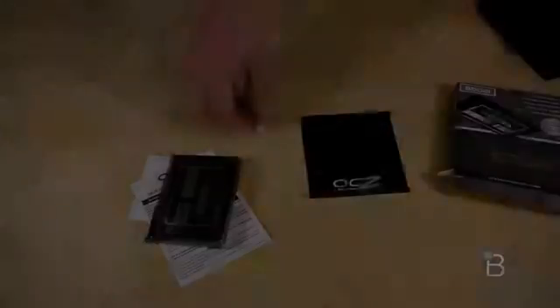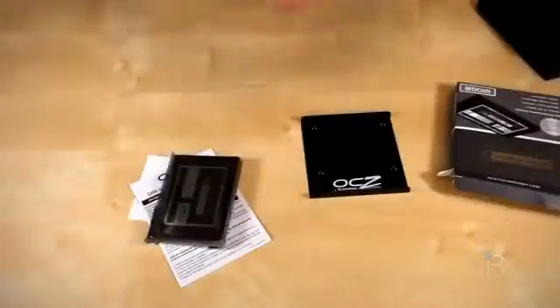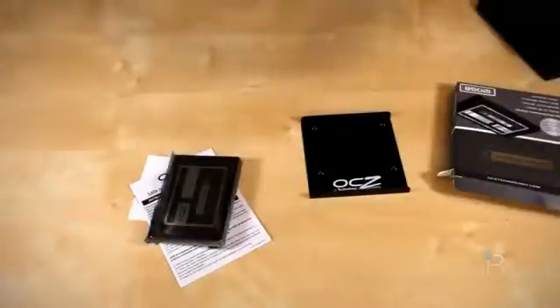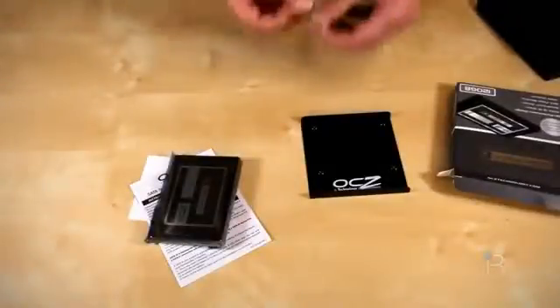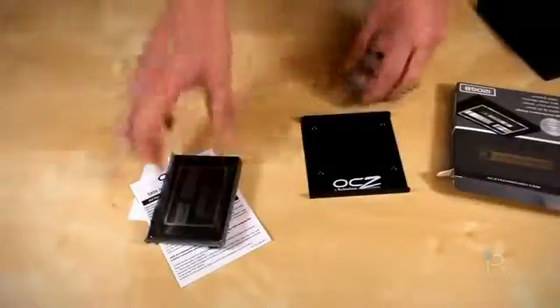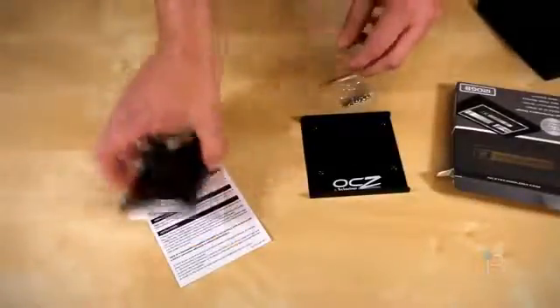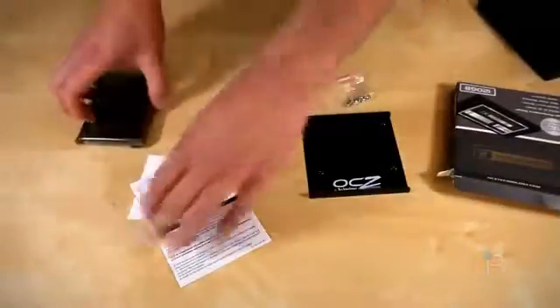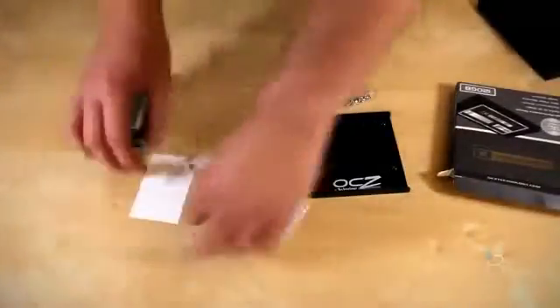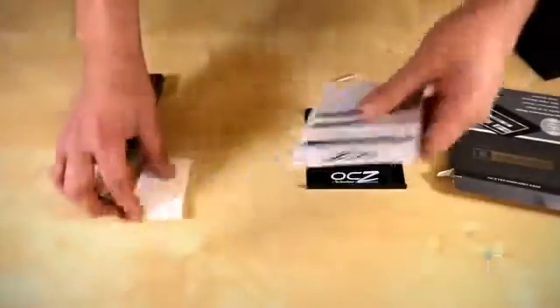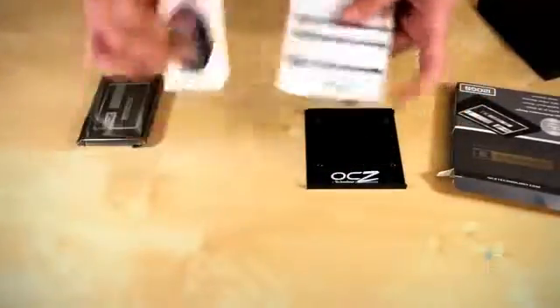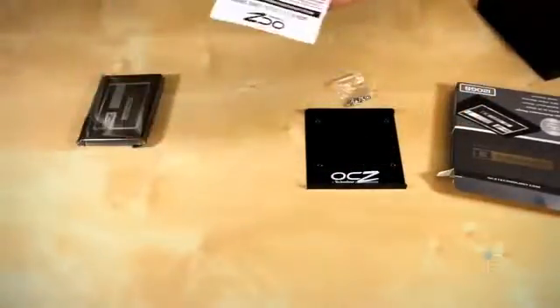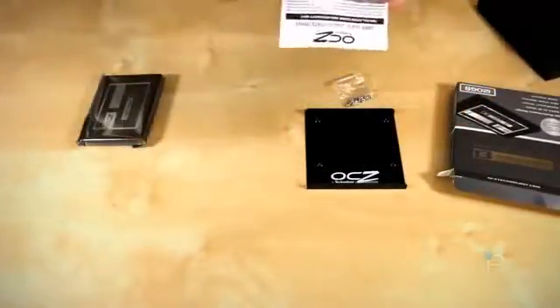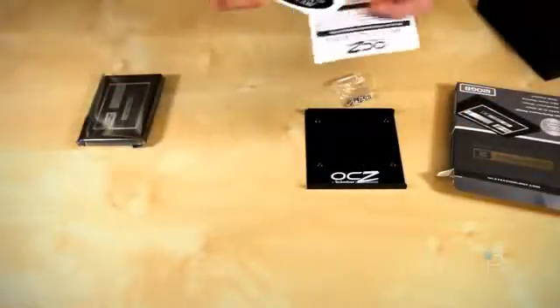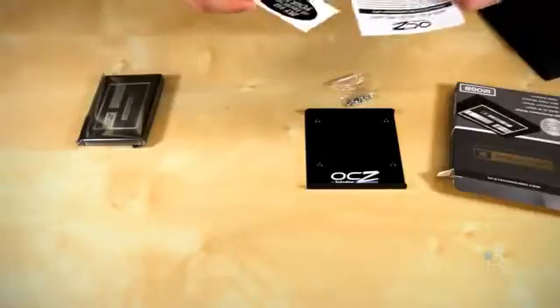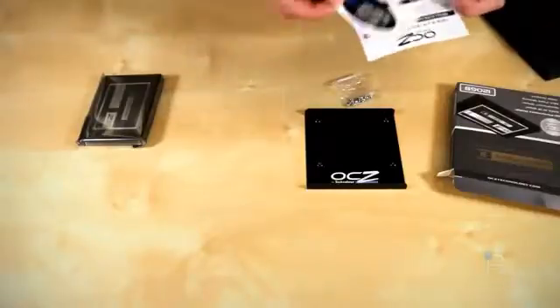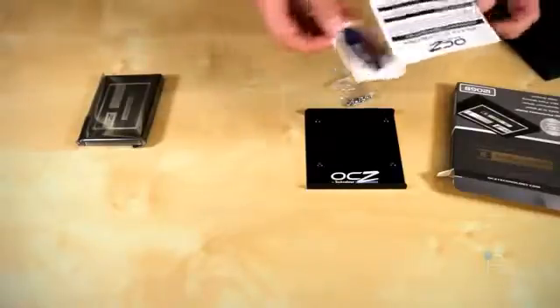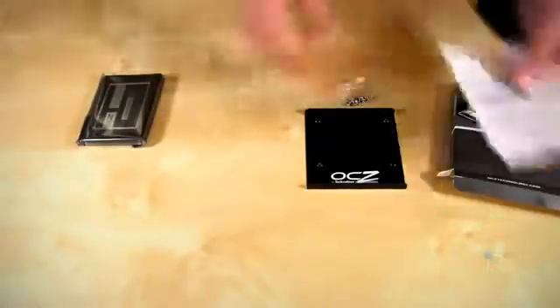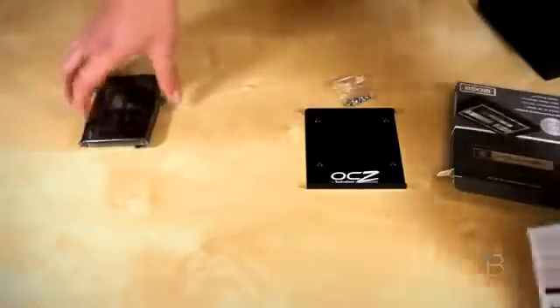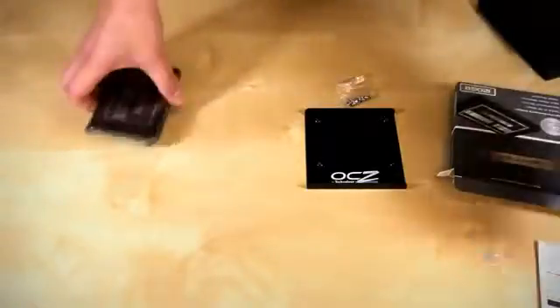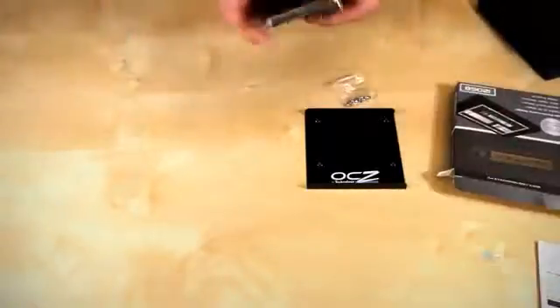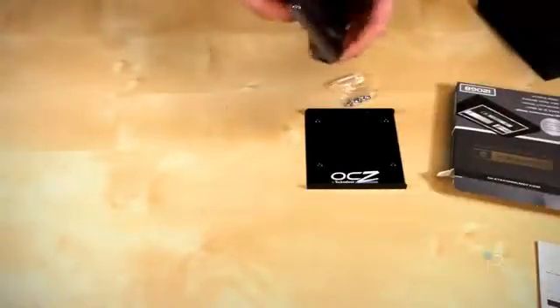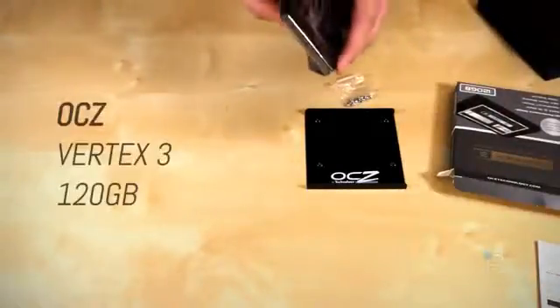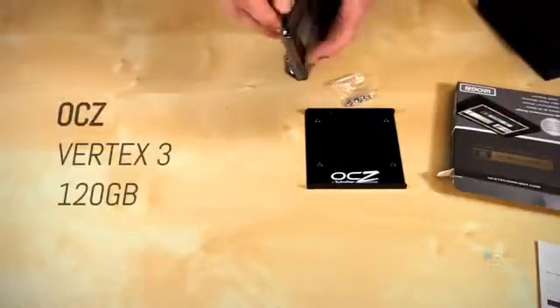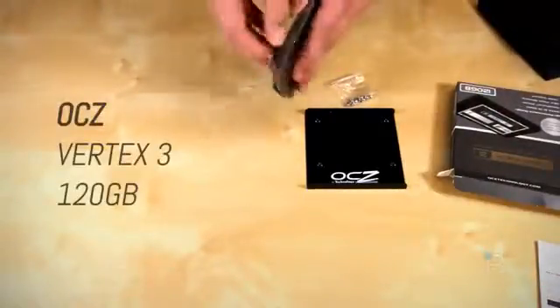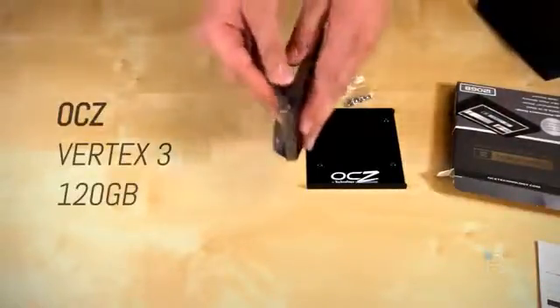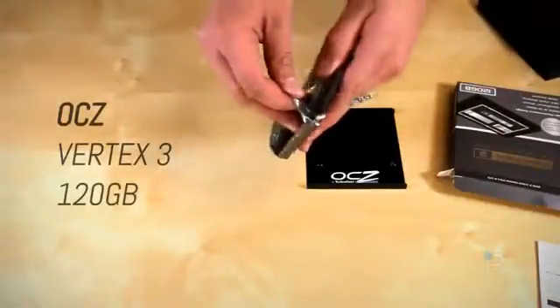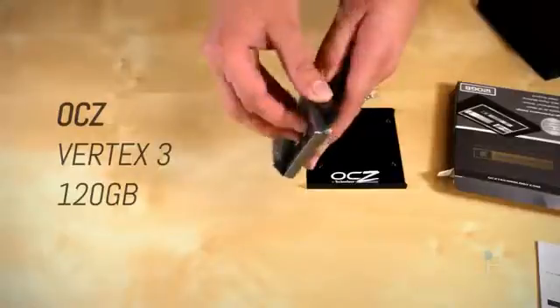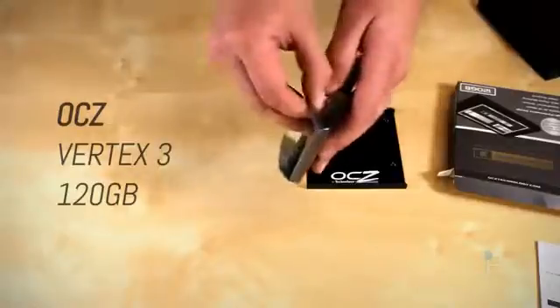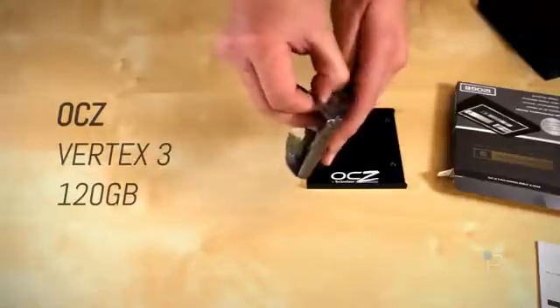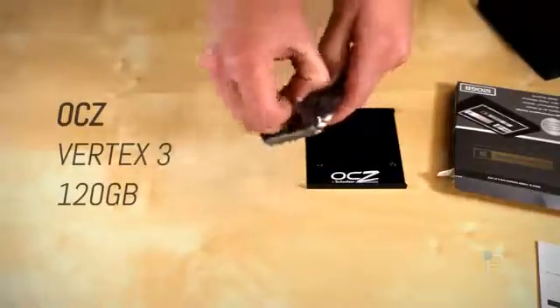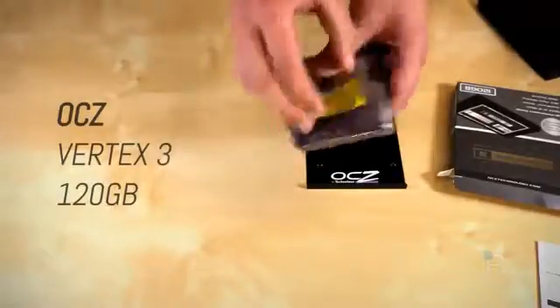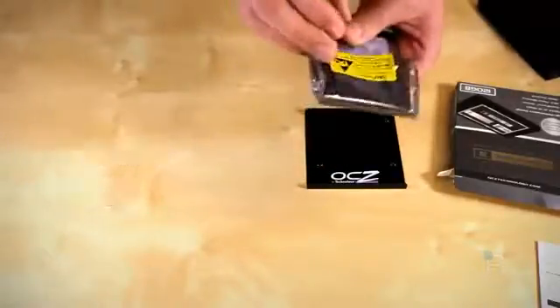Hey there folks, it's John Q here from Techno Buffalo, hope you guys are doing absolutely peachy. Today we're going to be checking out the 120GB Vertex 3 Solid State Drive from OCZ, whichever pronunciation you prefer.